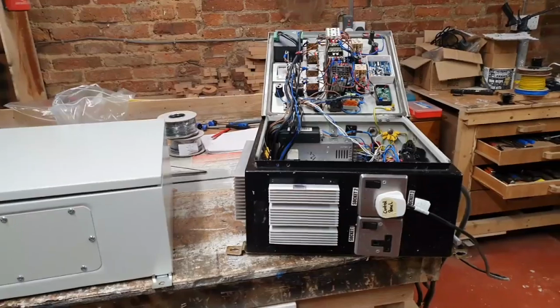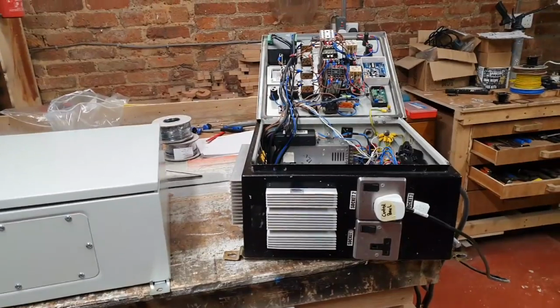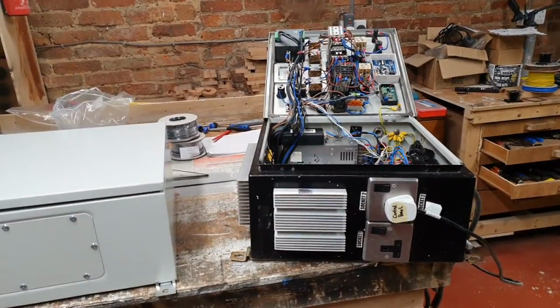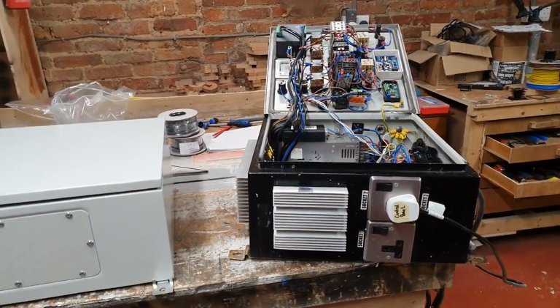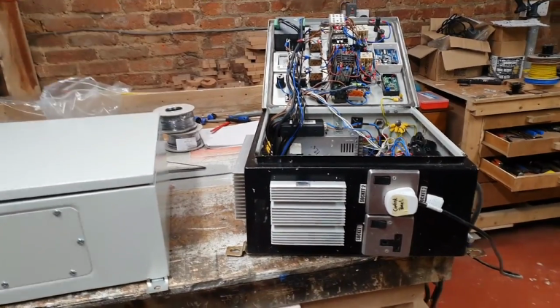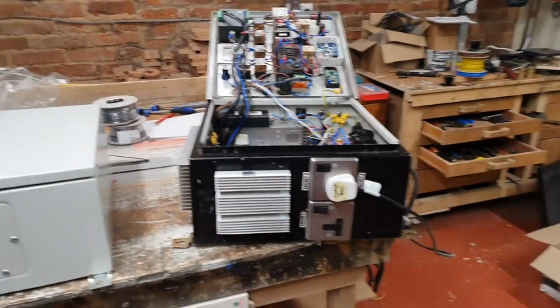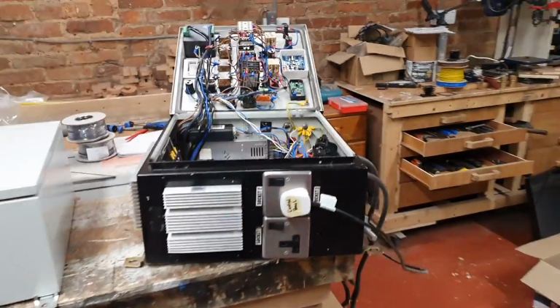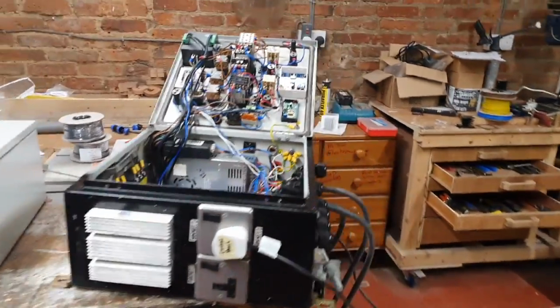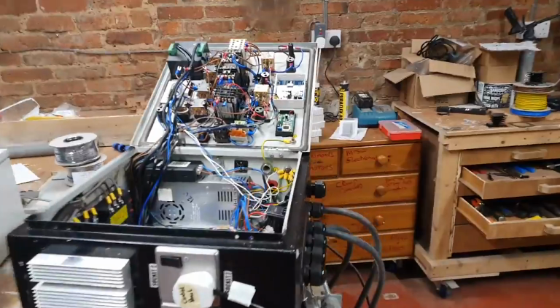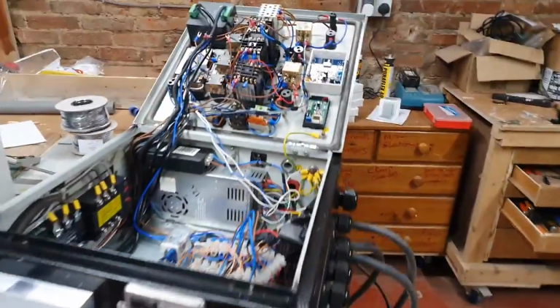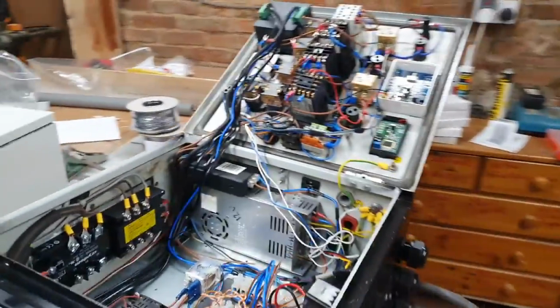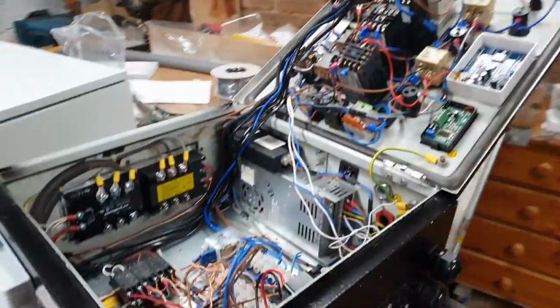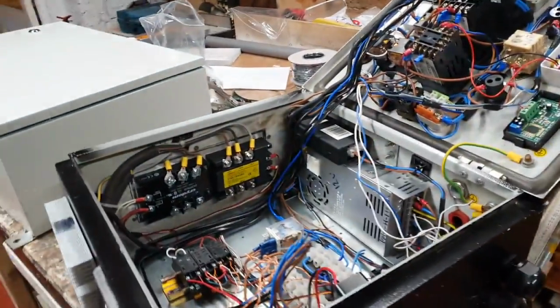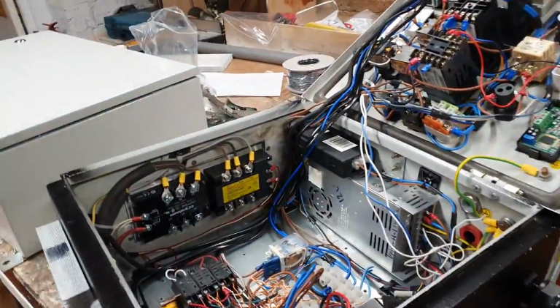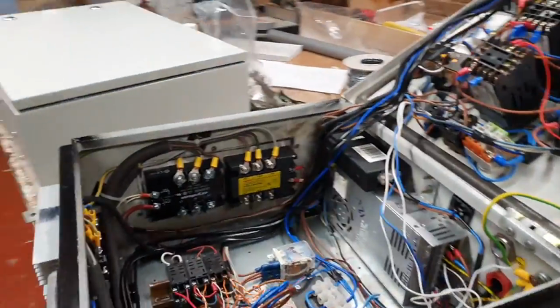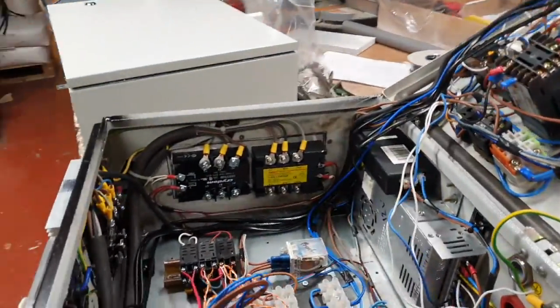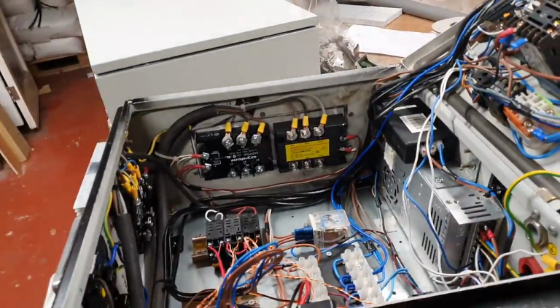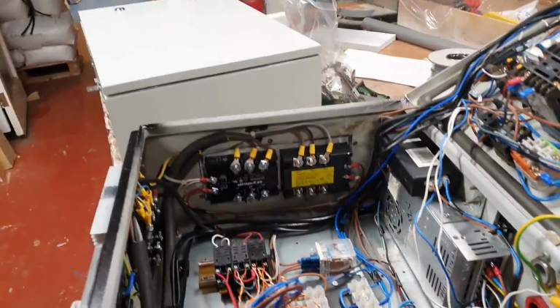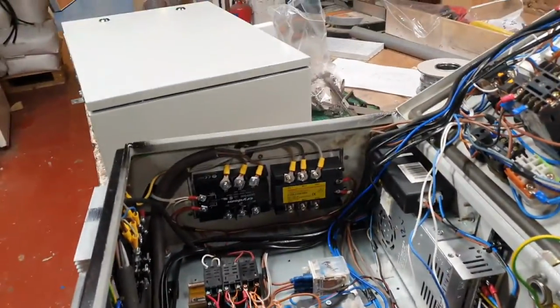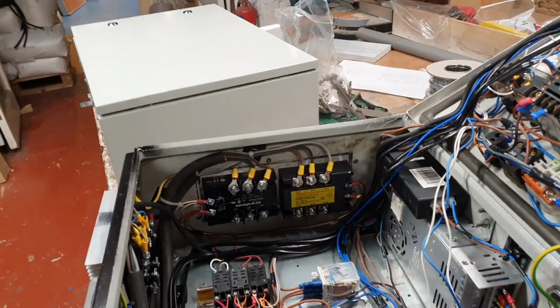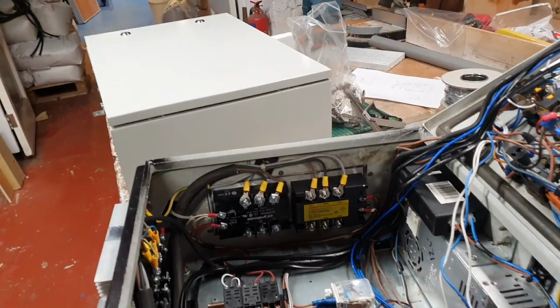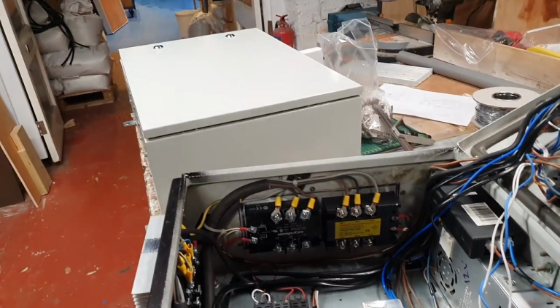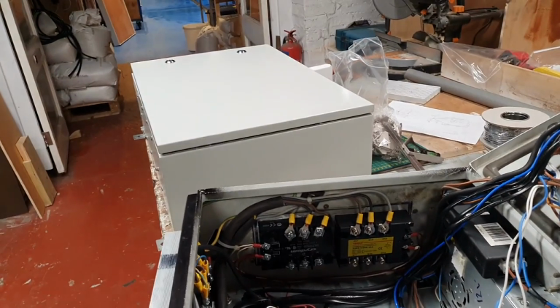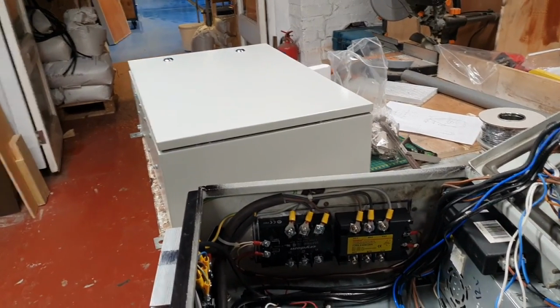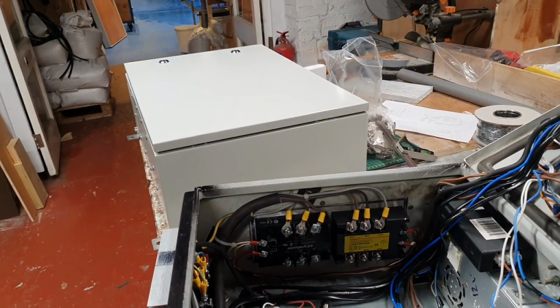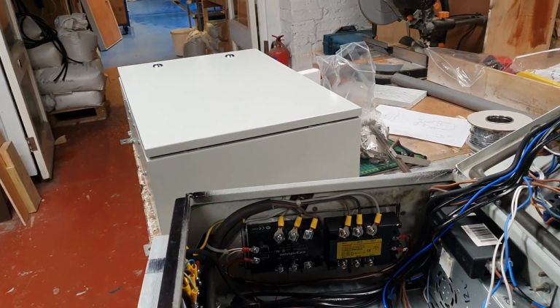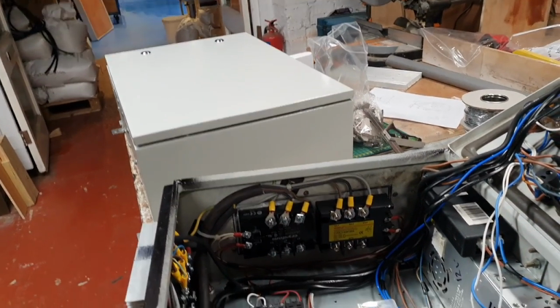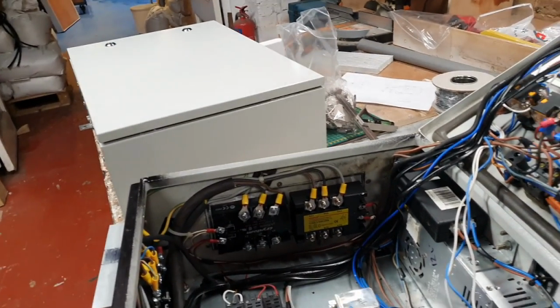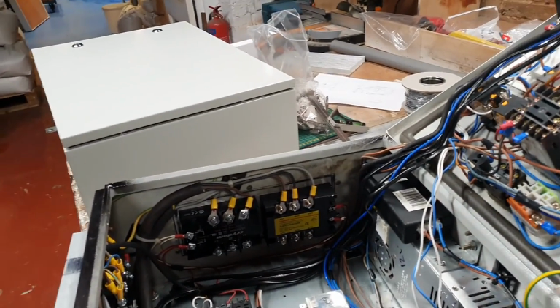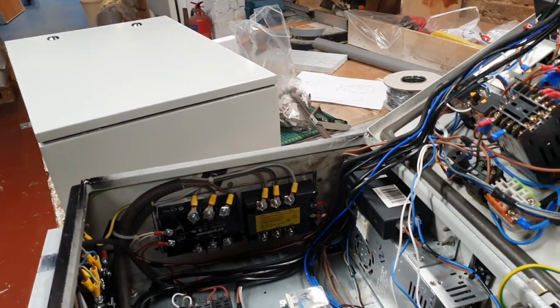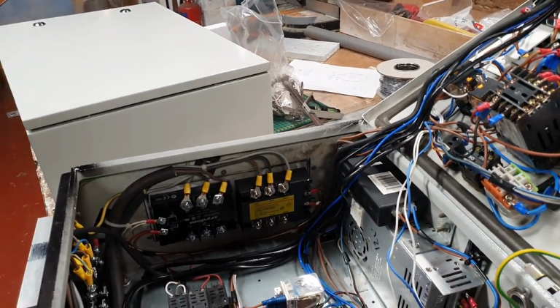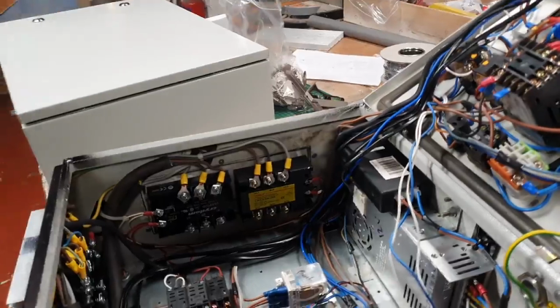Good morning, folks. Monday morning, and the panel is off the wall. We don't have all the components that we need yet for the new one. We're waiting on some, maybe today dropping, maybe tomorrow. But we can make a start.